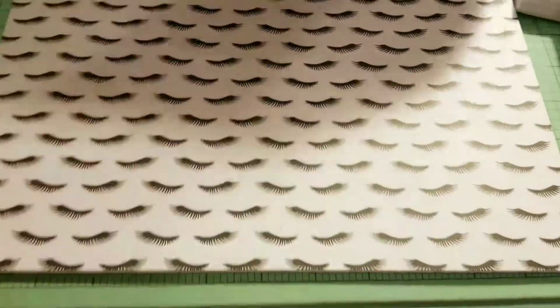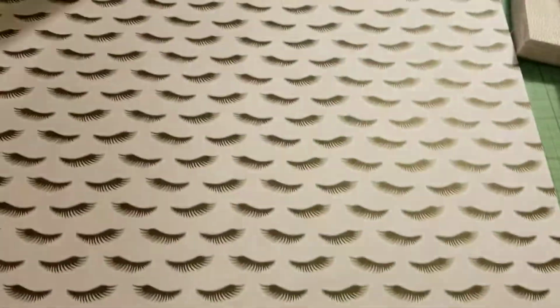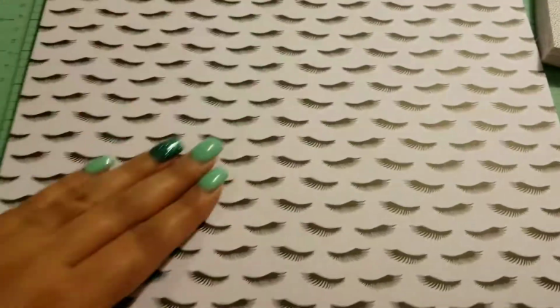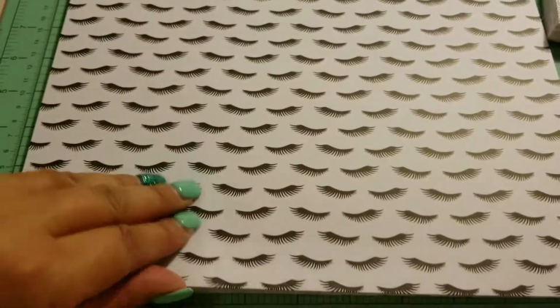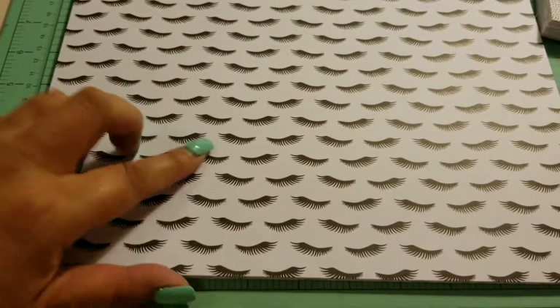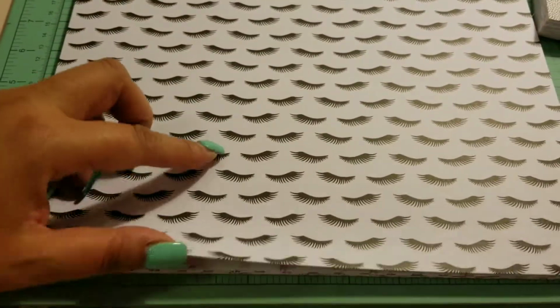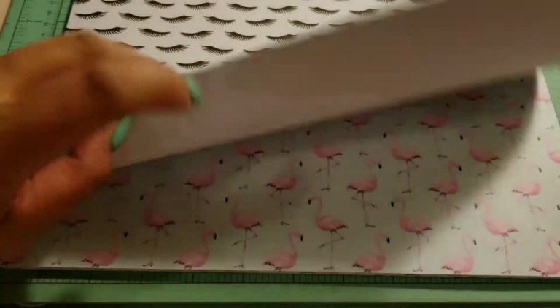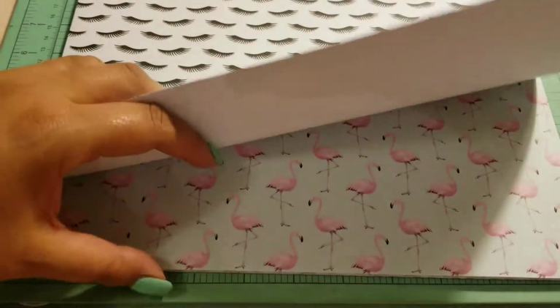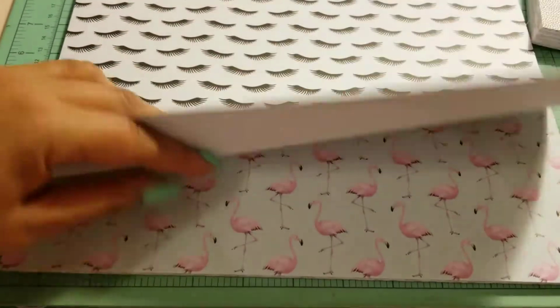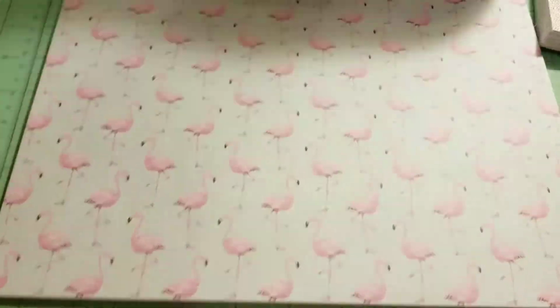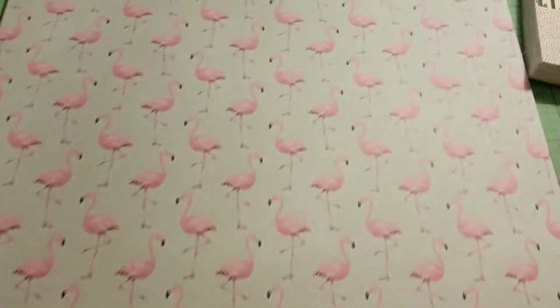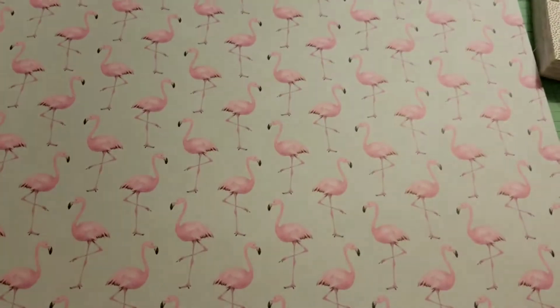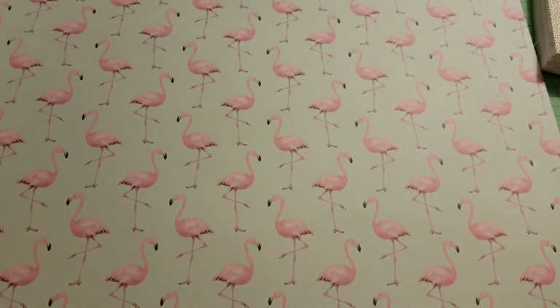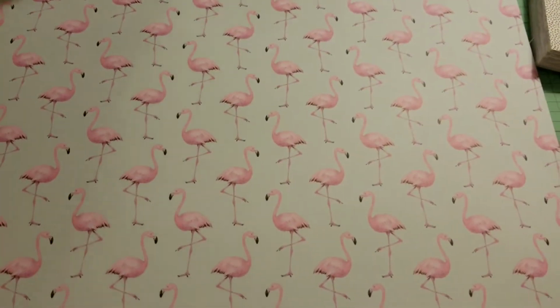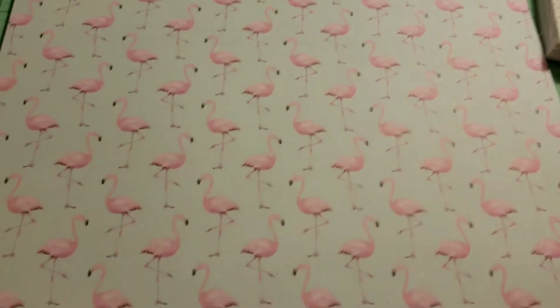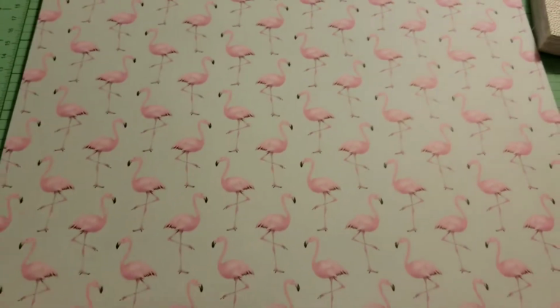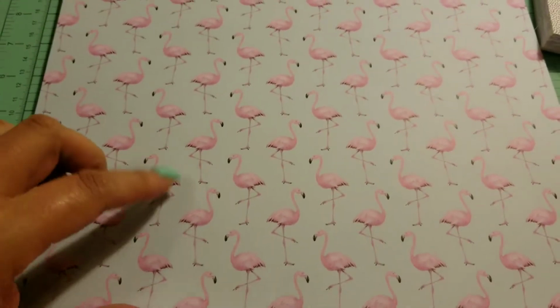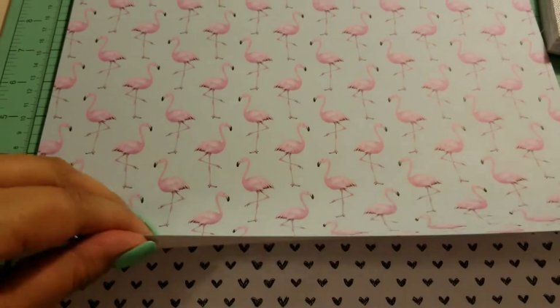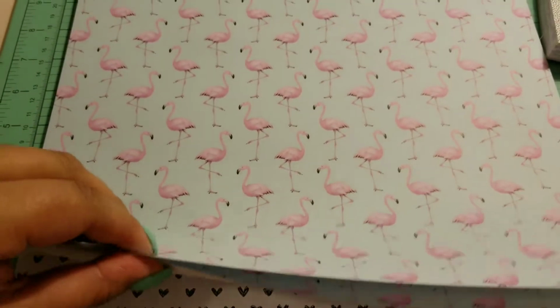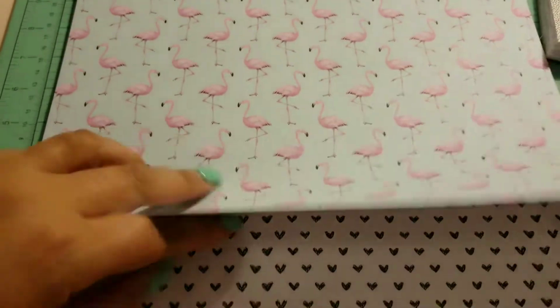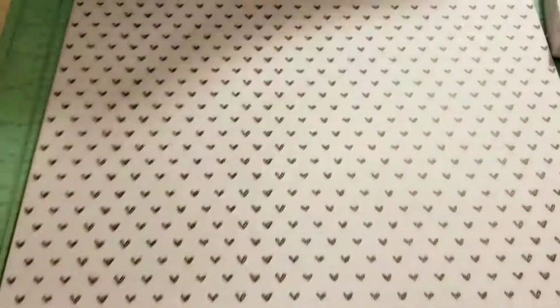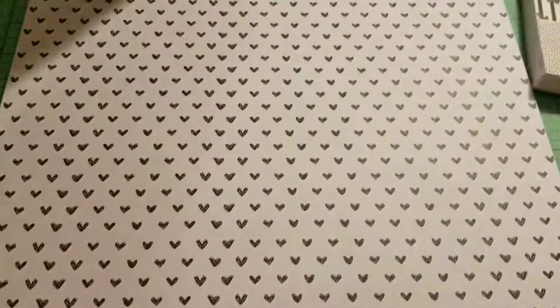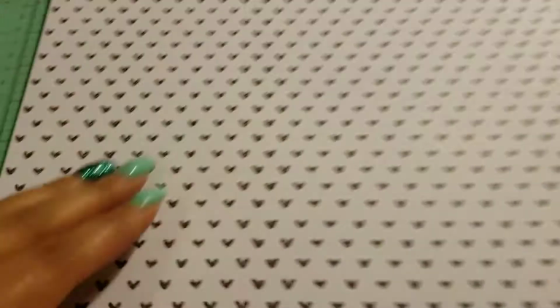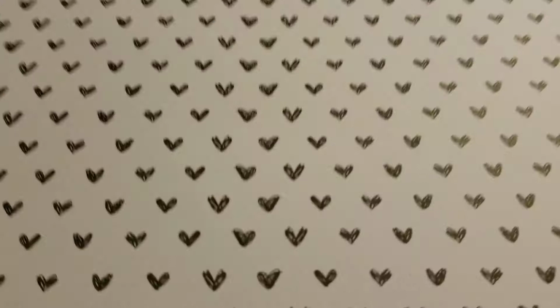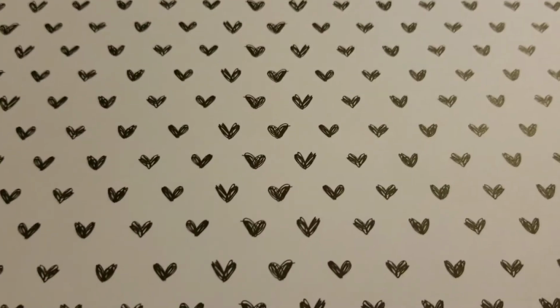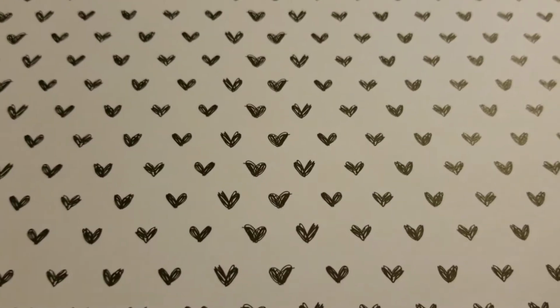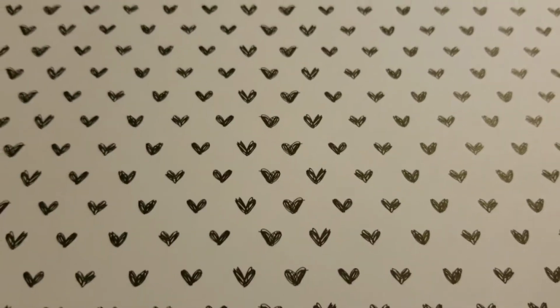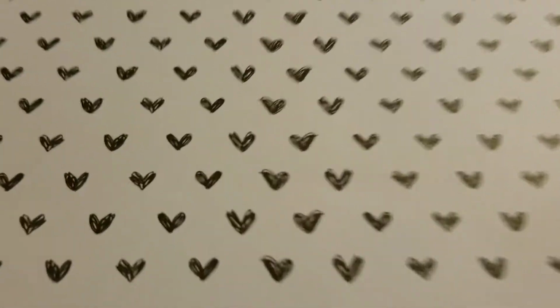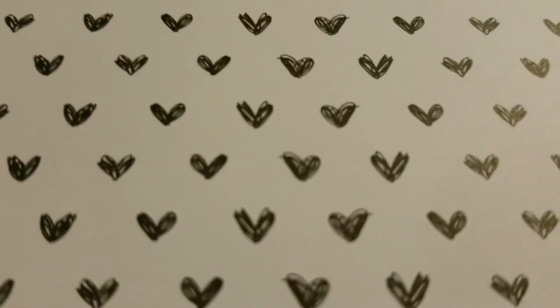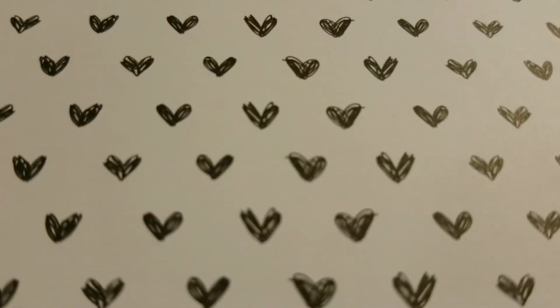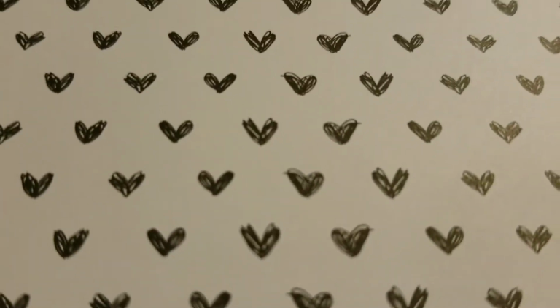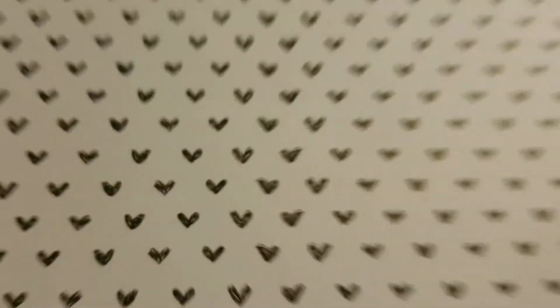And then you get eyelashes. And then you get swimwear. And you get these little black hearts — it's just really cute because they're, like, hand-drawn.